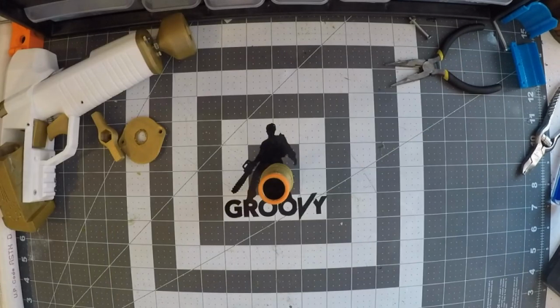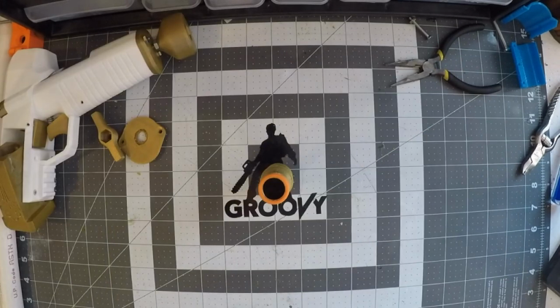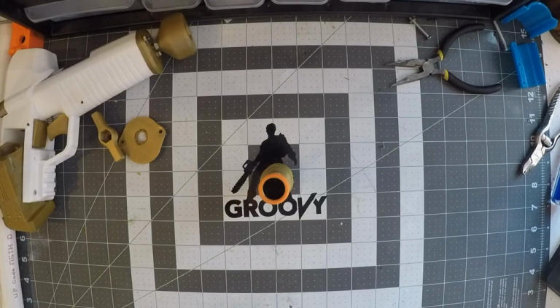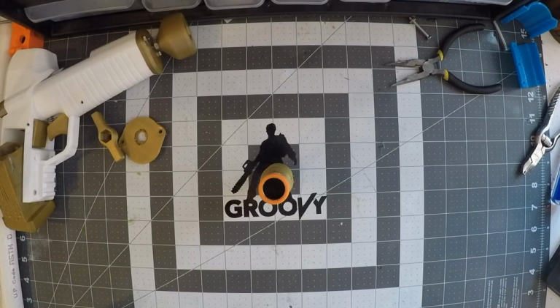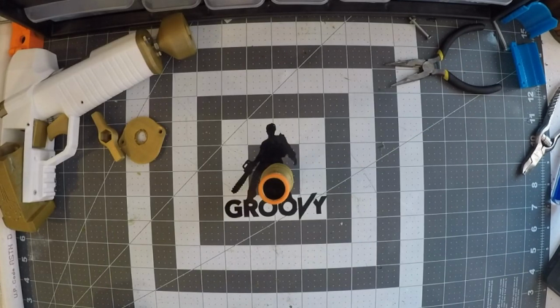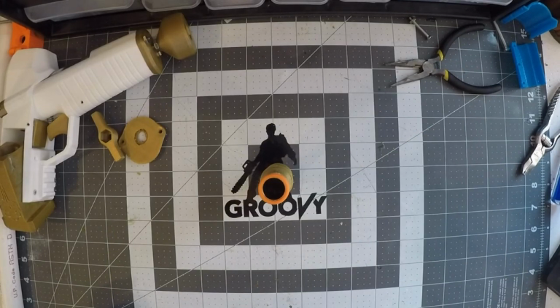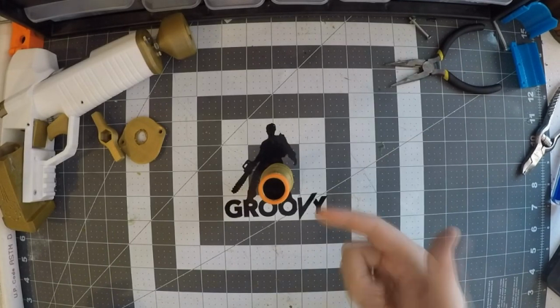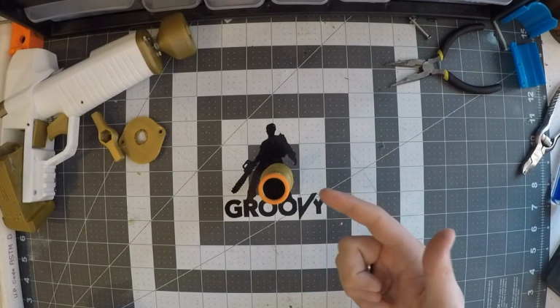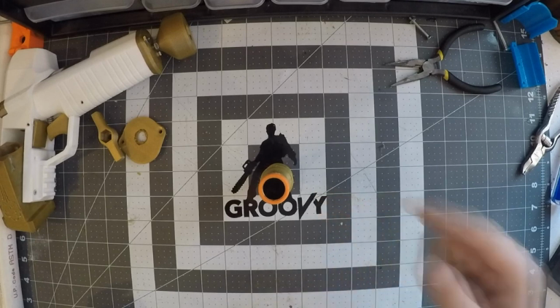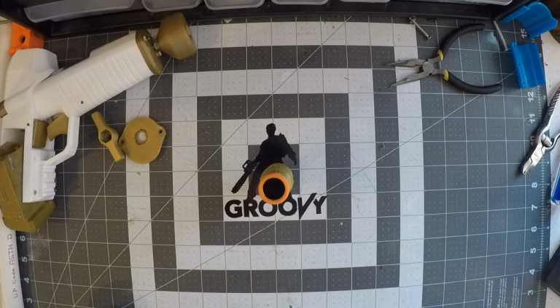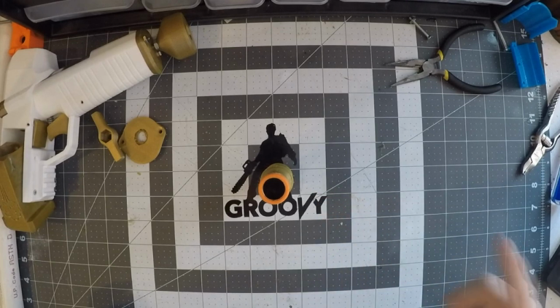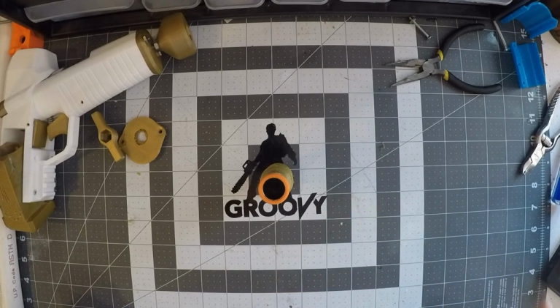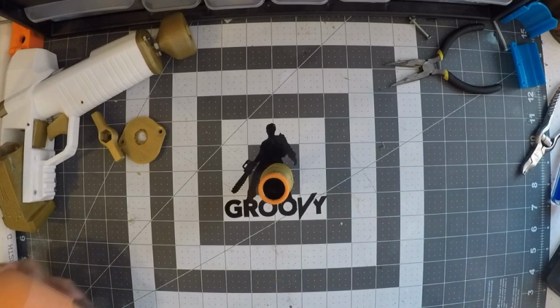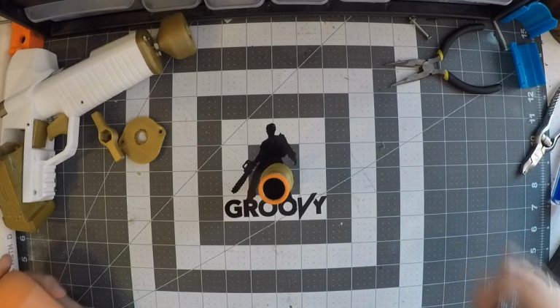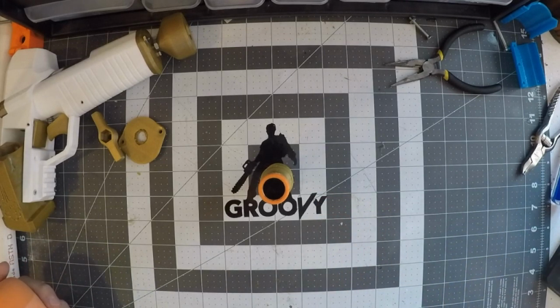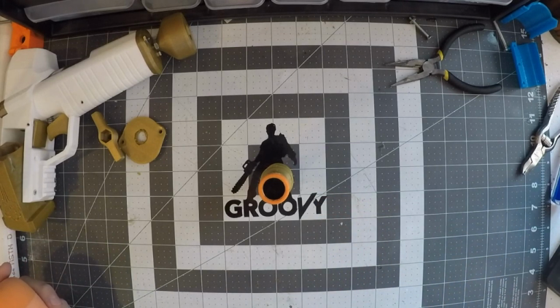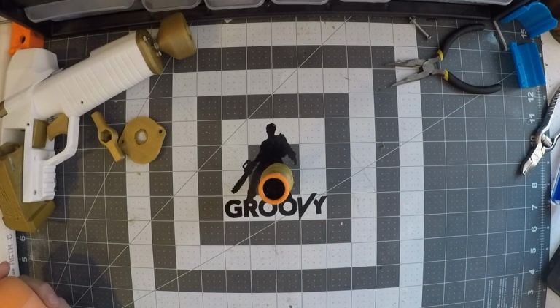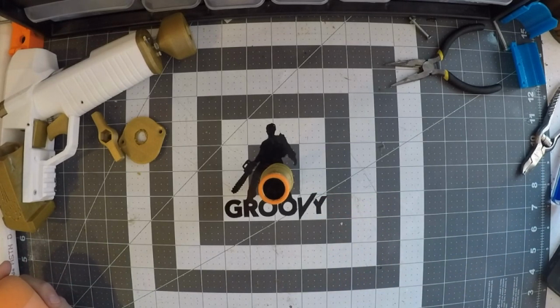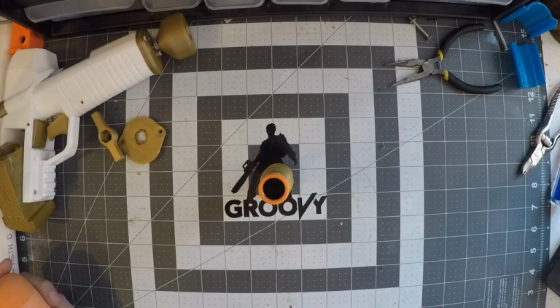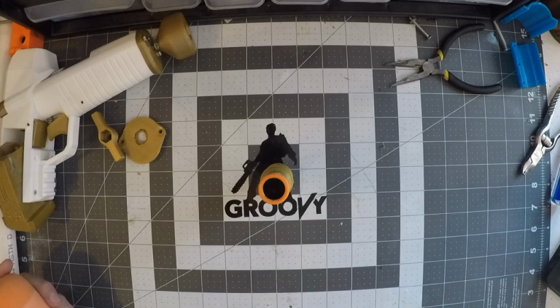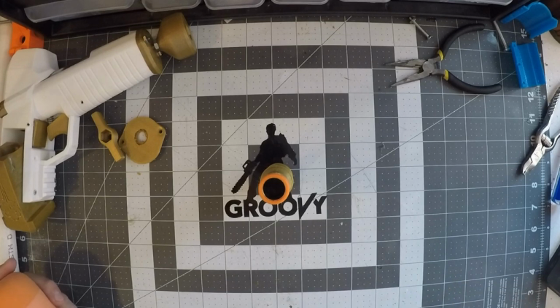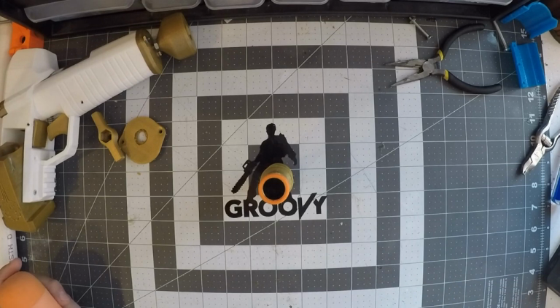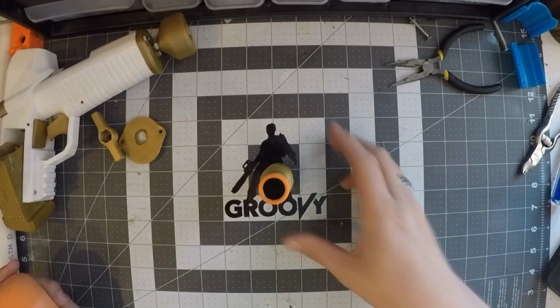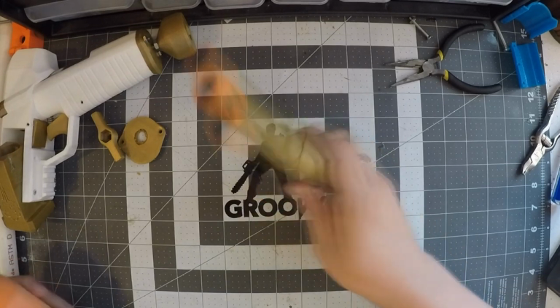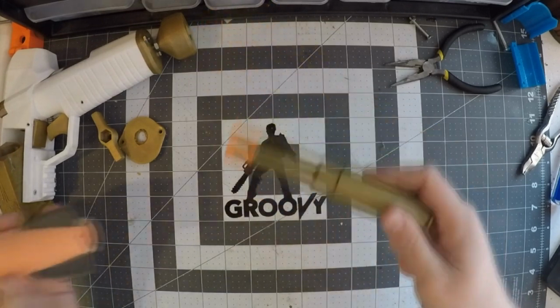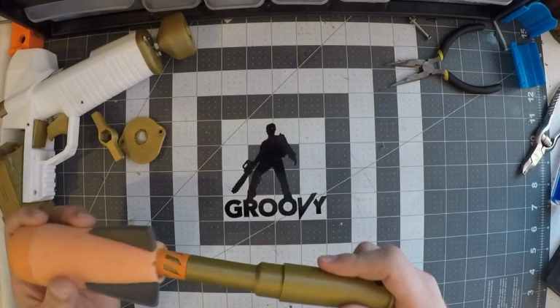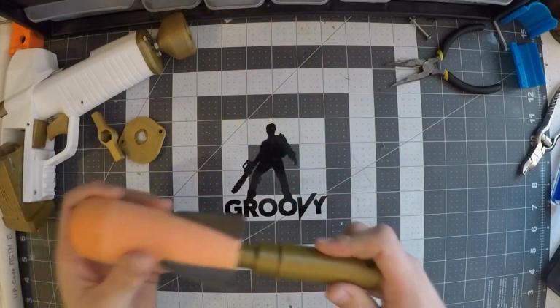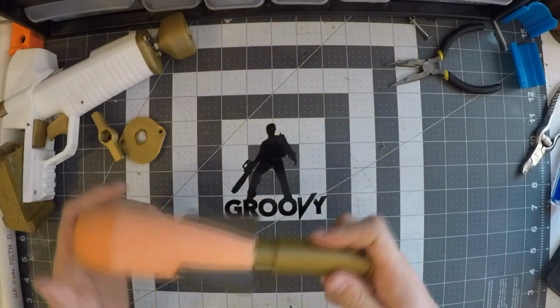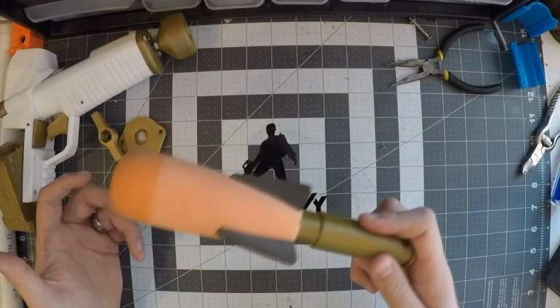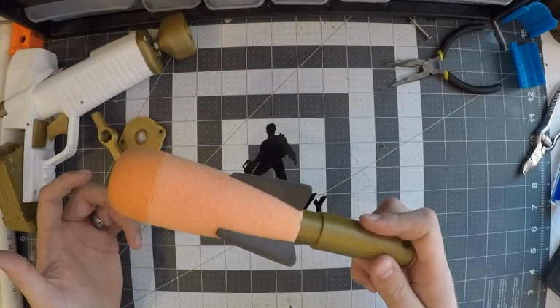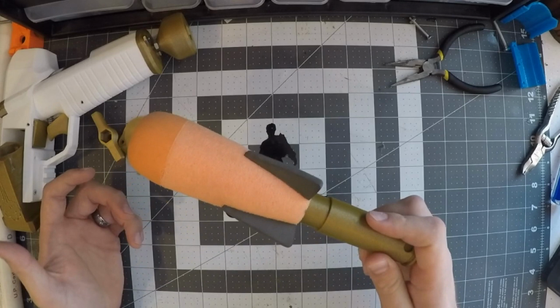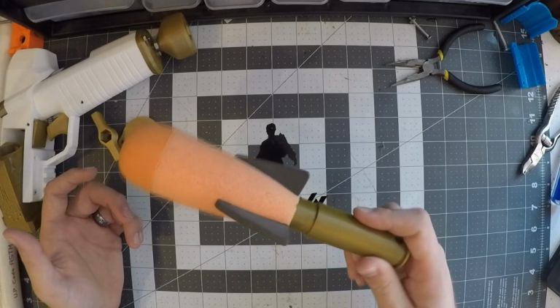As you guys have probably already seen in a couple of other reviews, the sniper shell. But one thing you probably haven't seen is the changes they've made to it since Wildcom's and Cat McXavier's video. They've now allowed it to be Demolisher Rocket compatible.